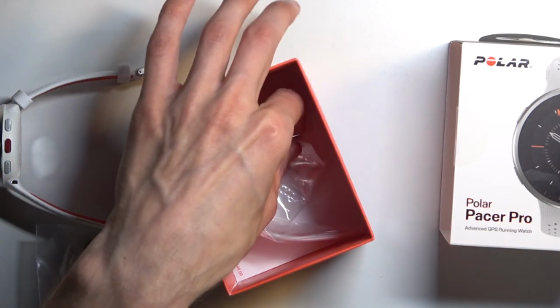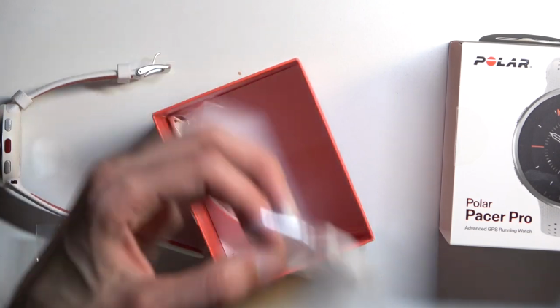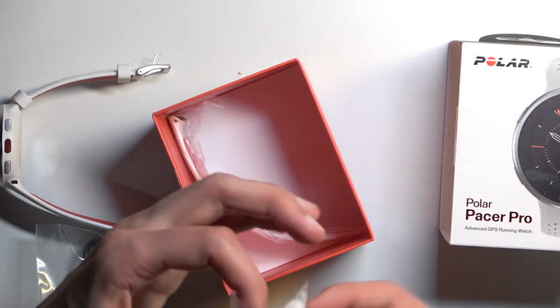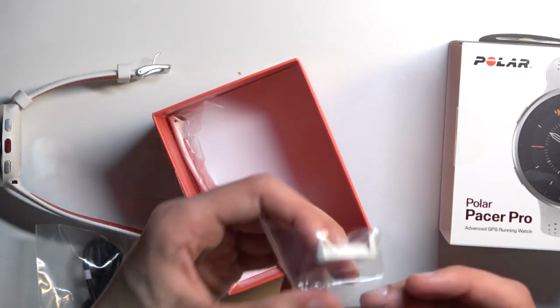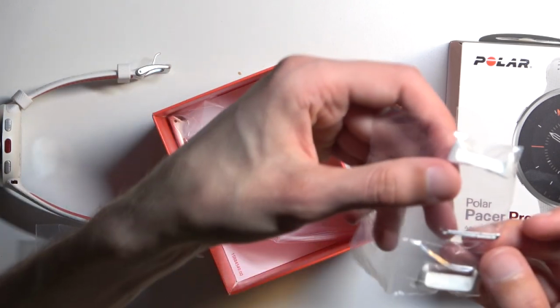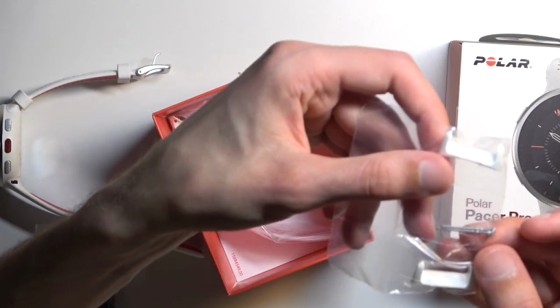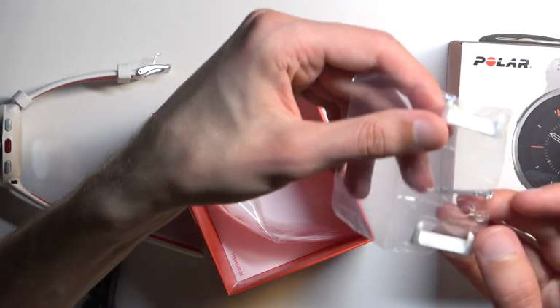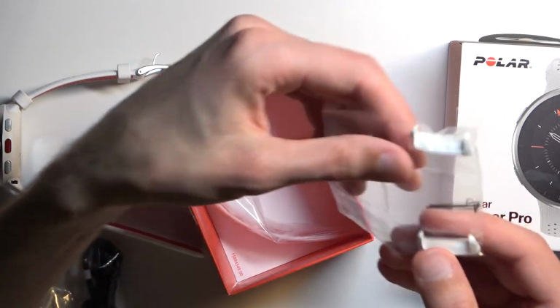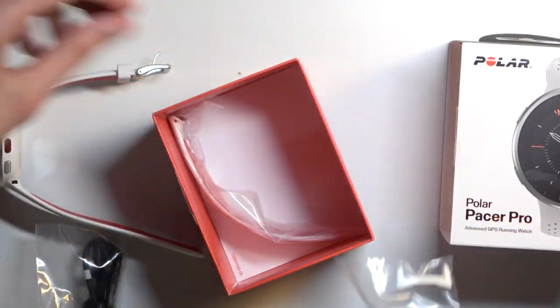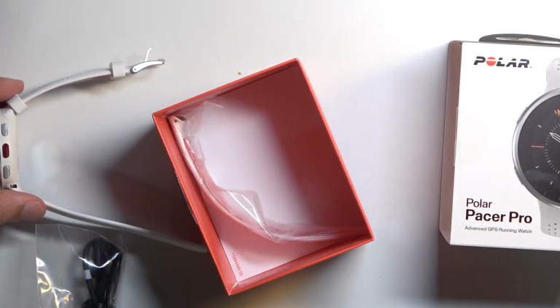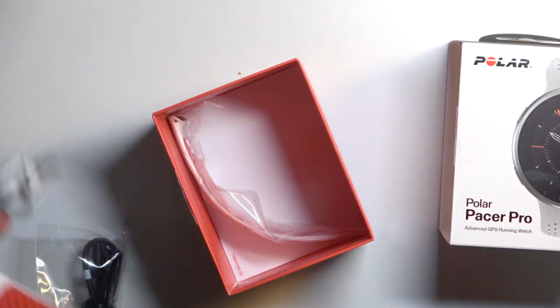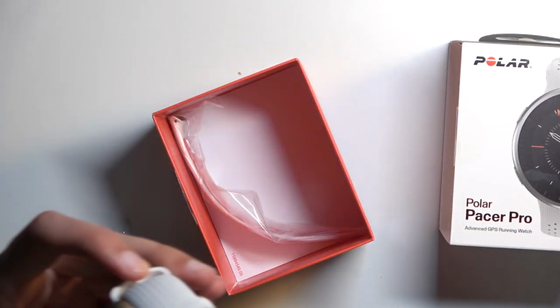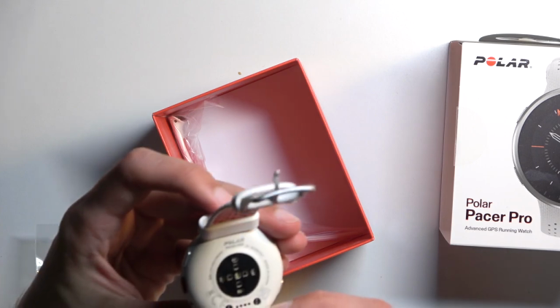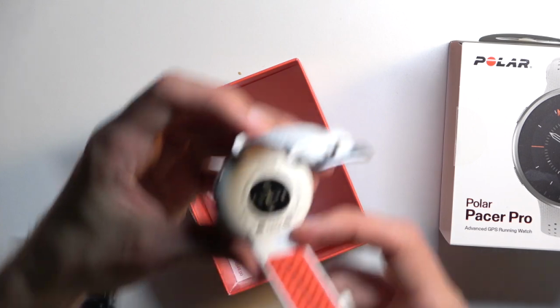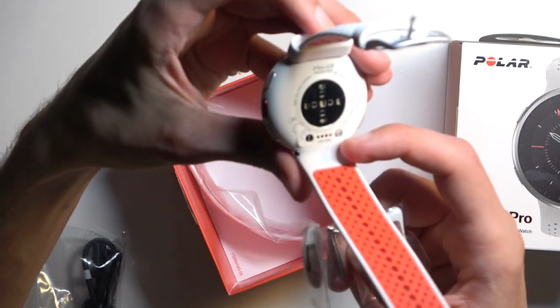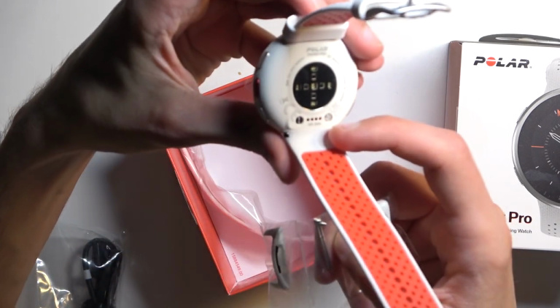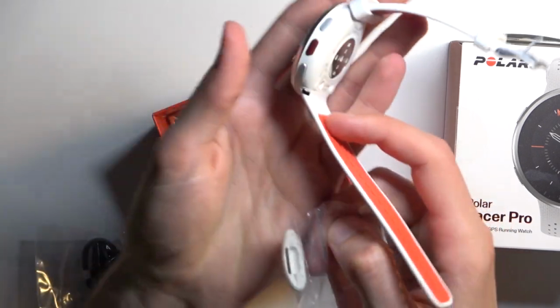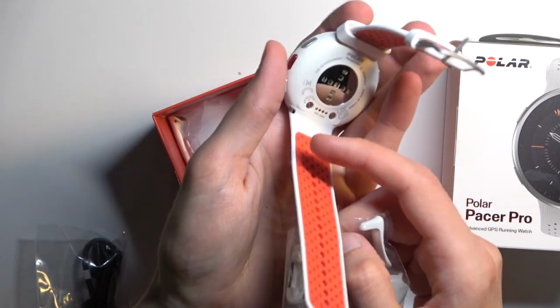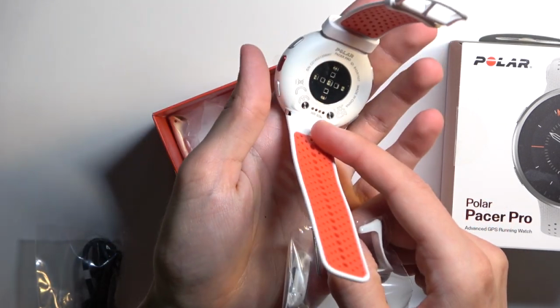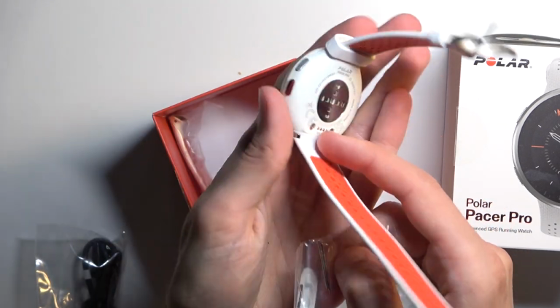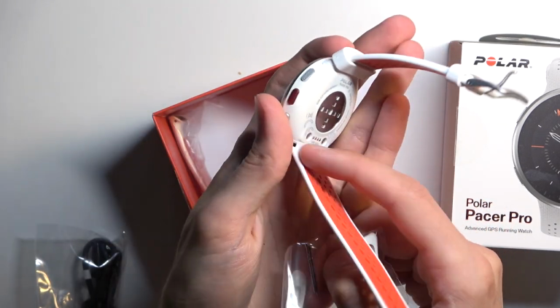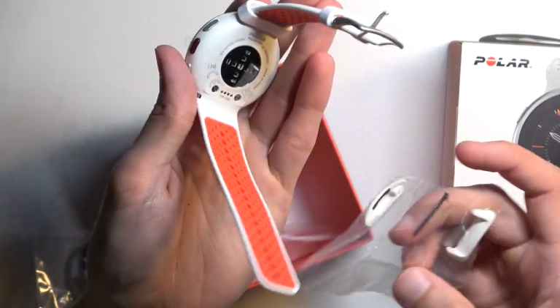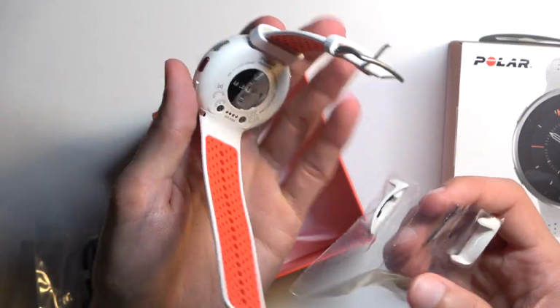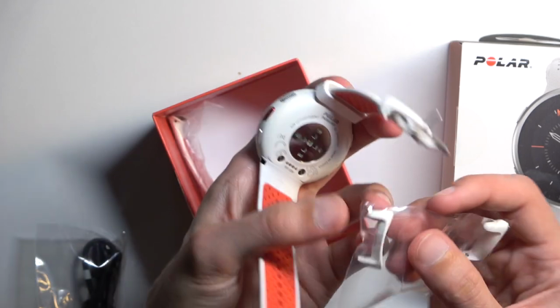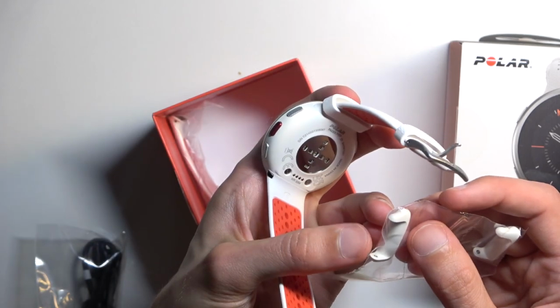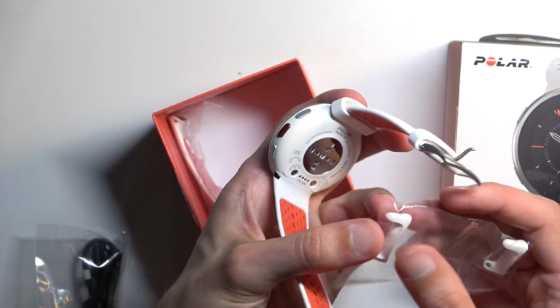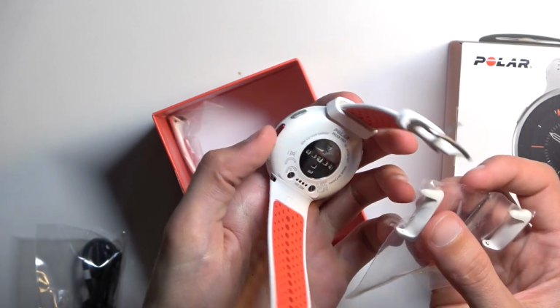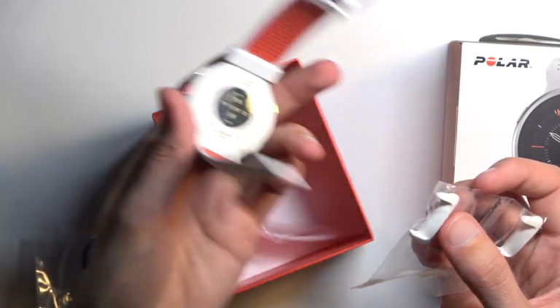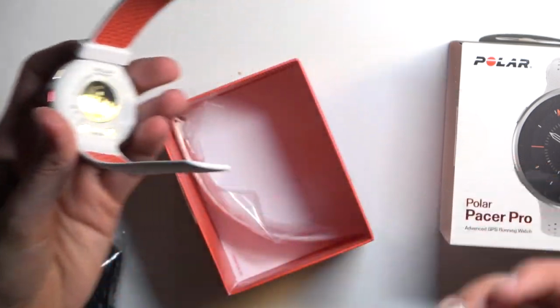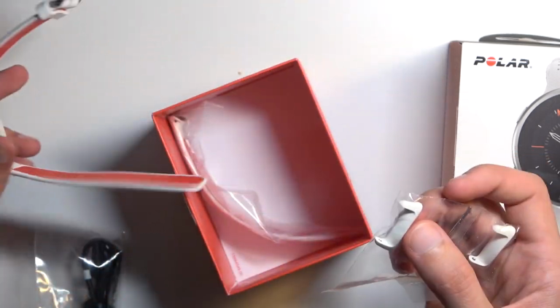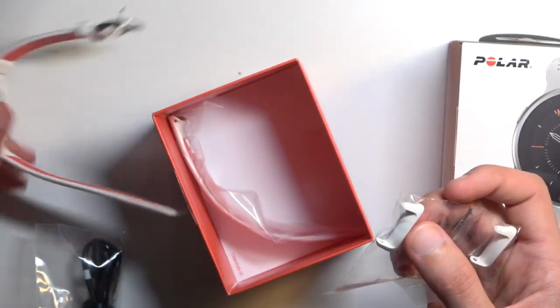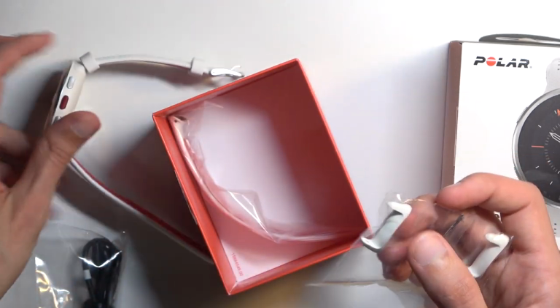Now here we also have two pins for the strap. So we have two pins for the straps. We also have a strap replacement, which is actually a pretty neat thing.